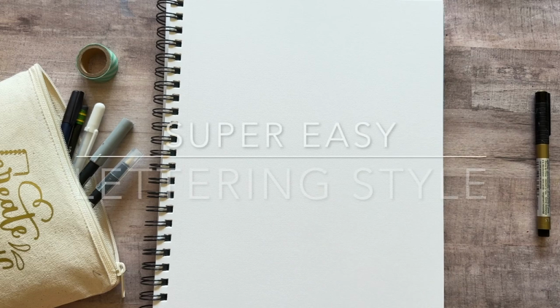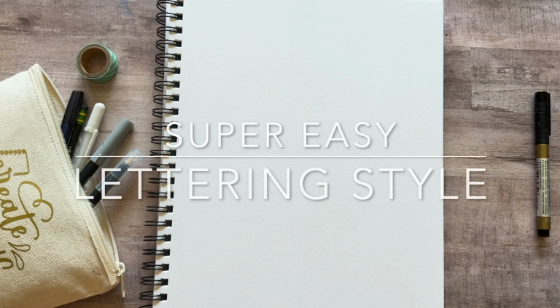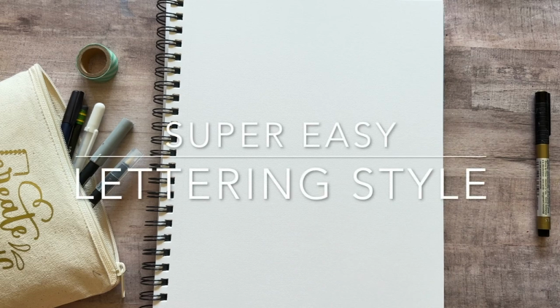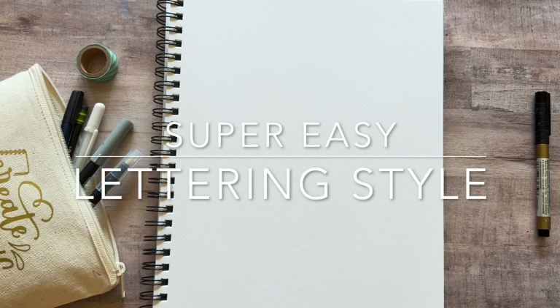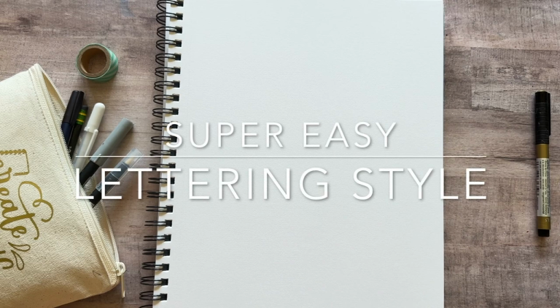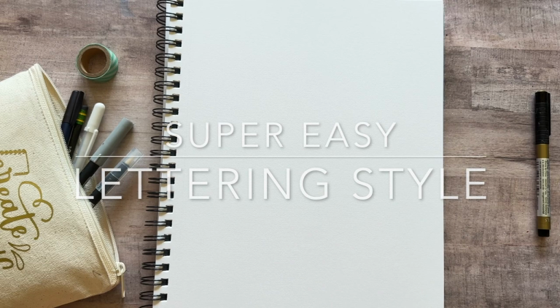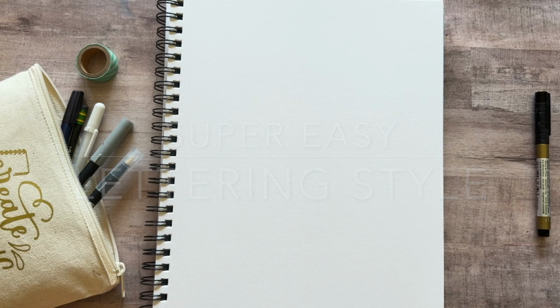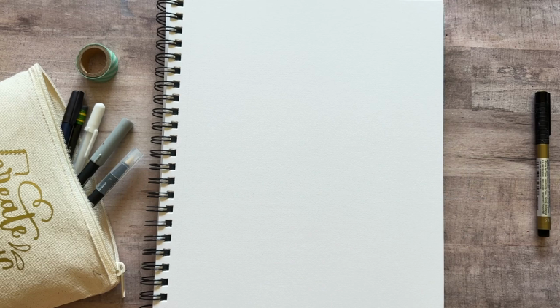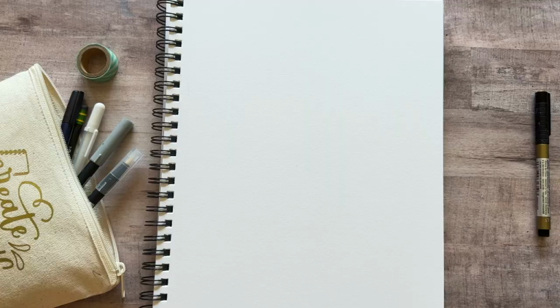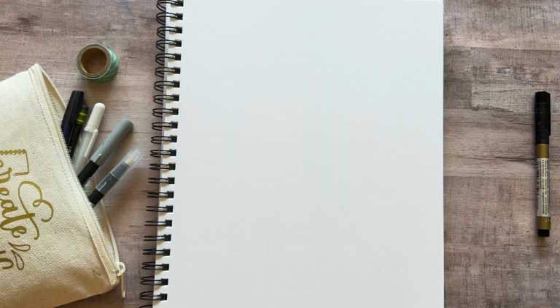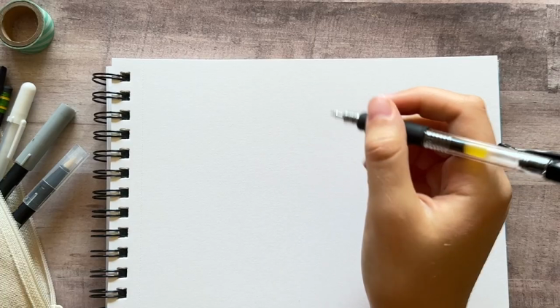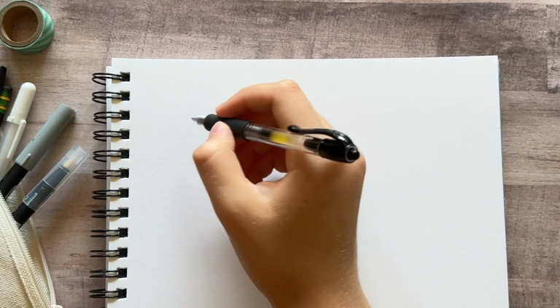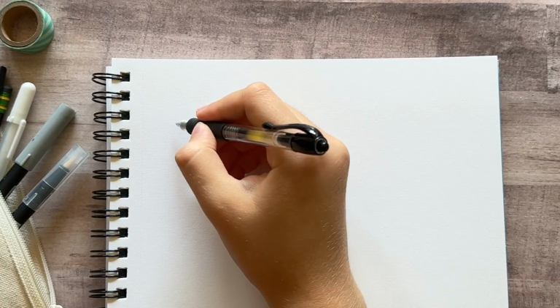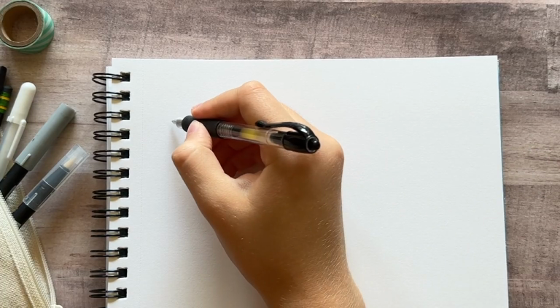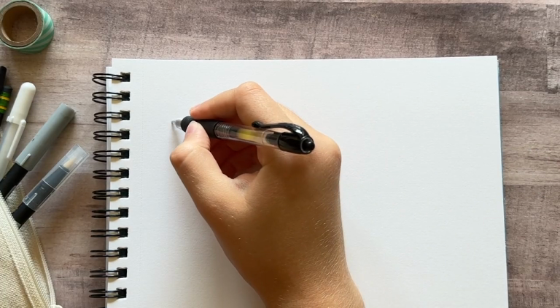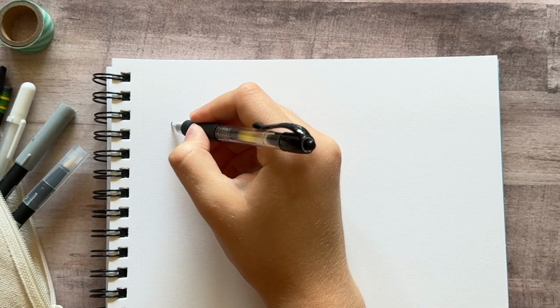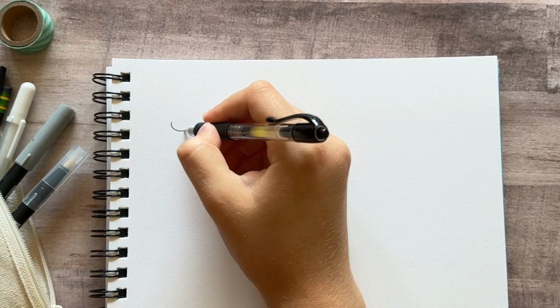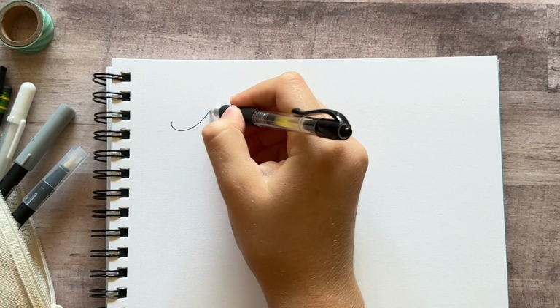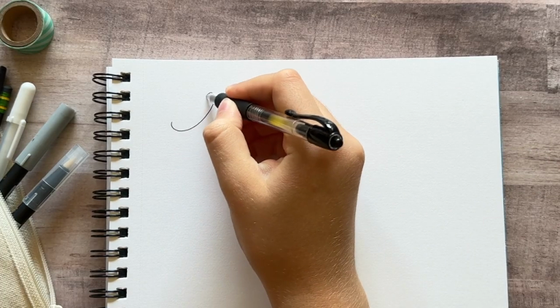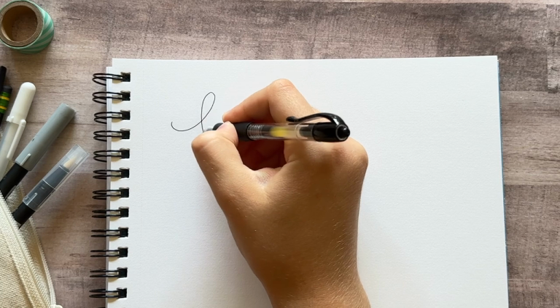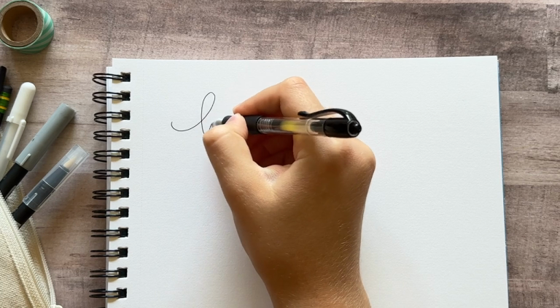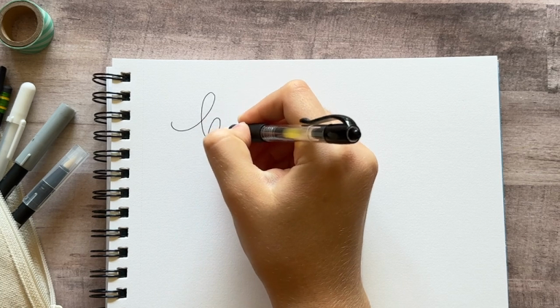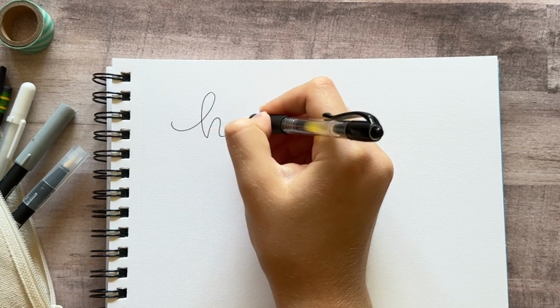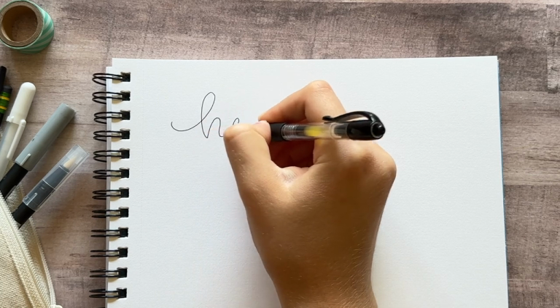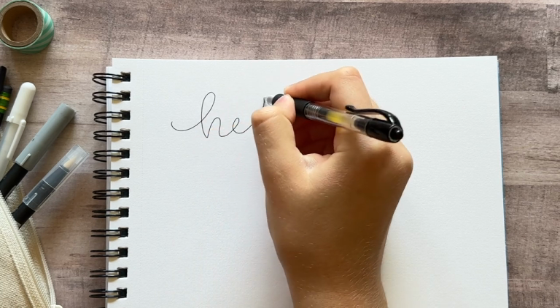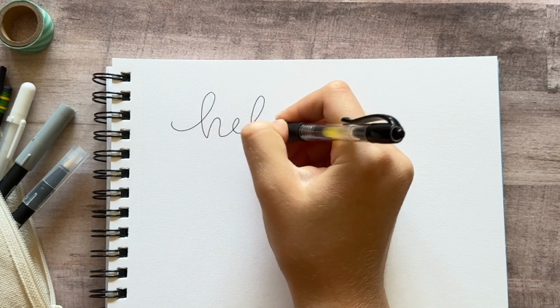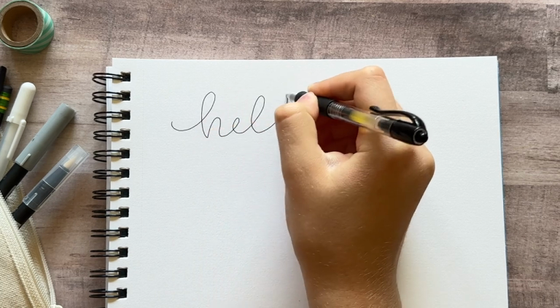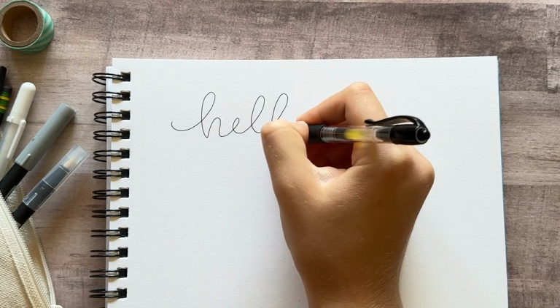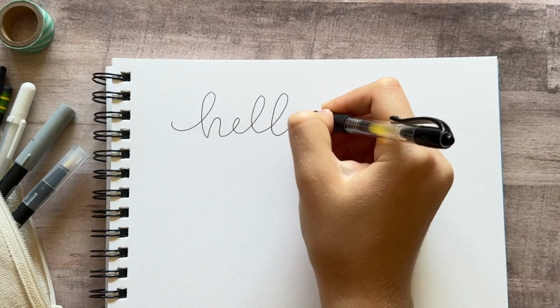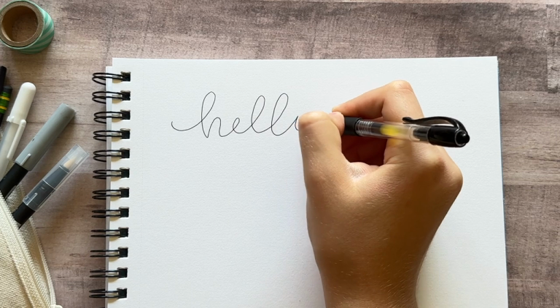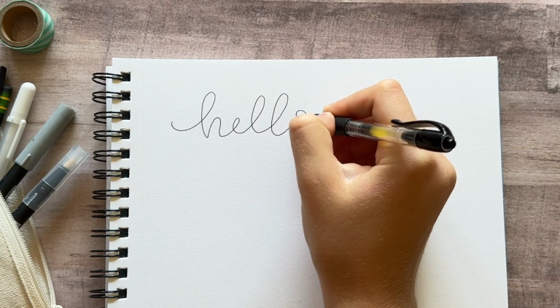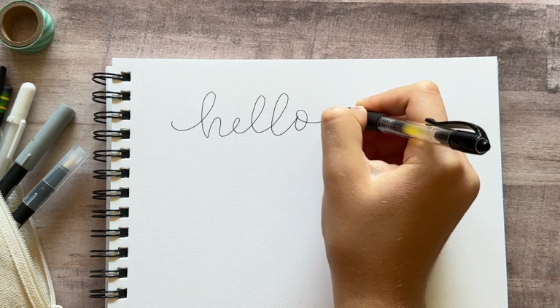Today I wanted to show you a super simple lettering style that I like to use in my bullet journal and just anytime I need something really quick. It doesn't require any lettering skills or special pens and it's really easy to do. You can even do this with just your regular handwriting.